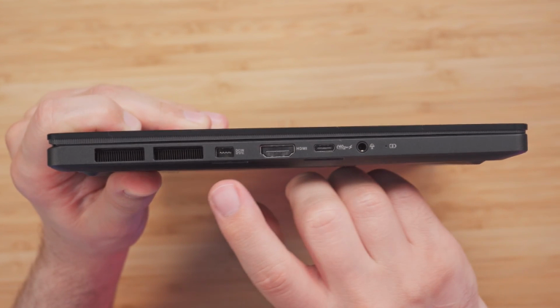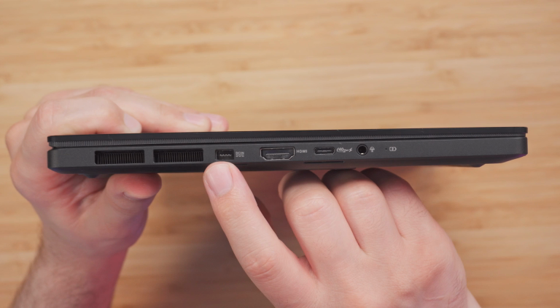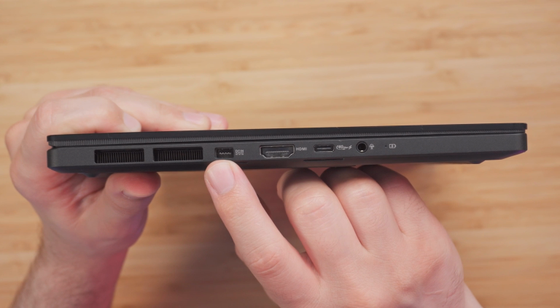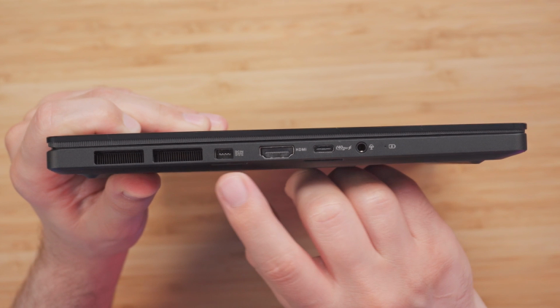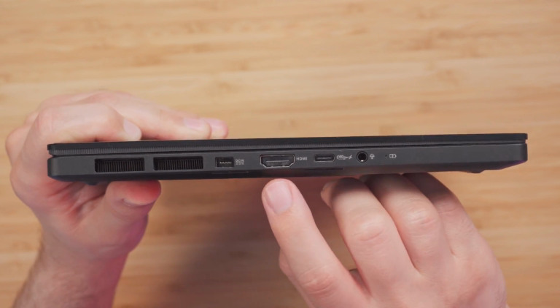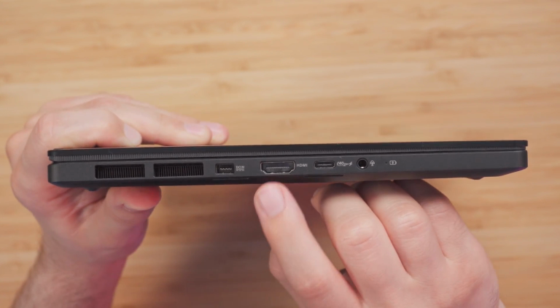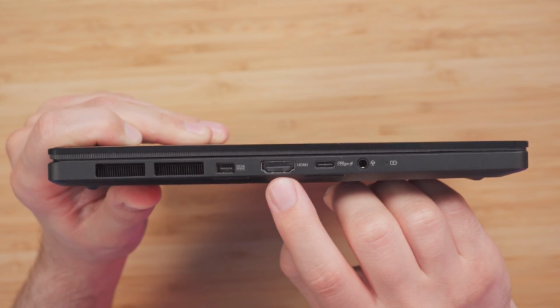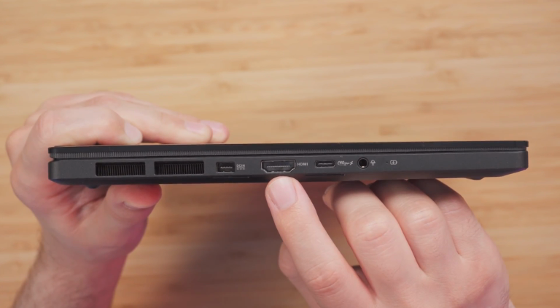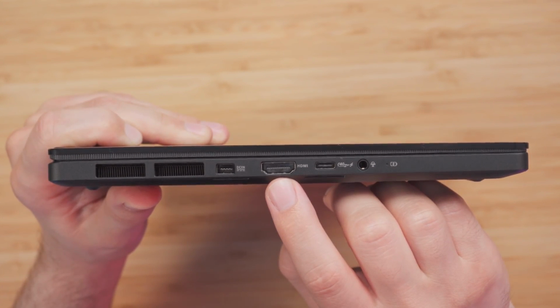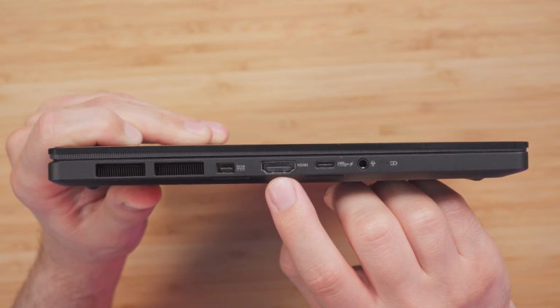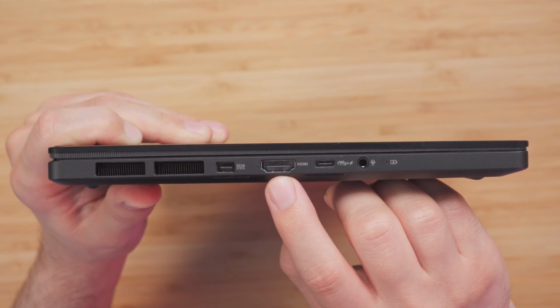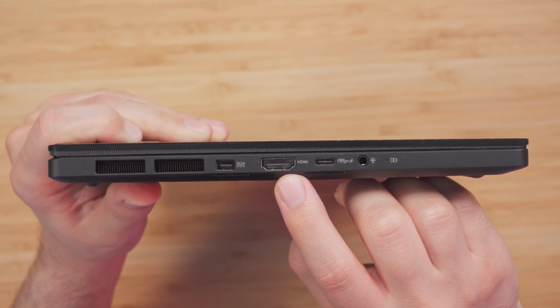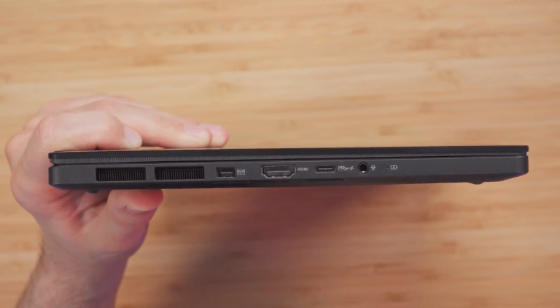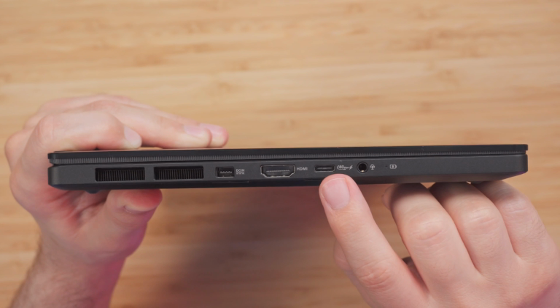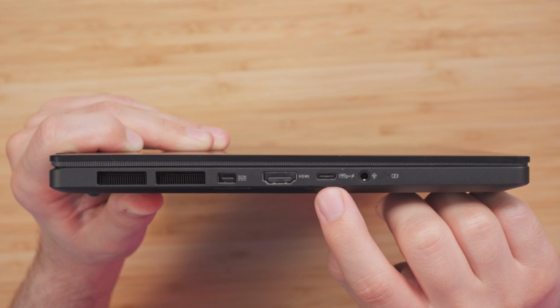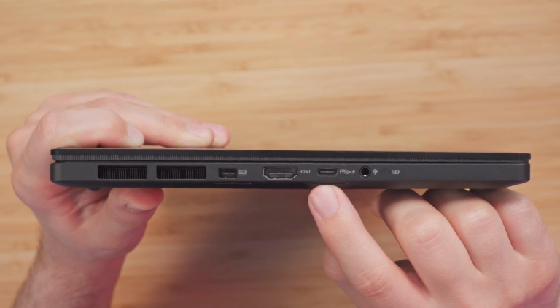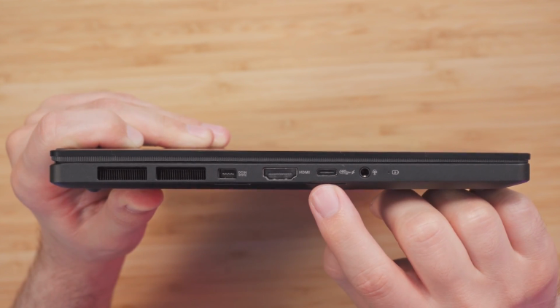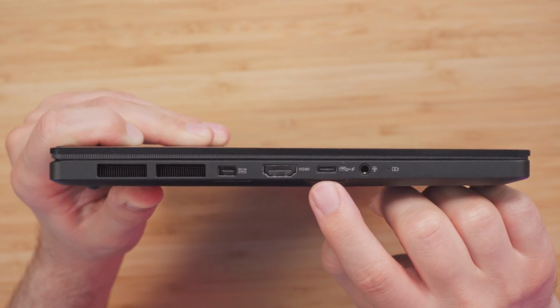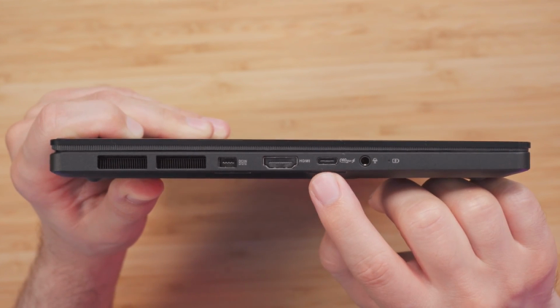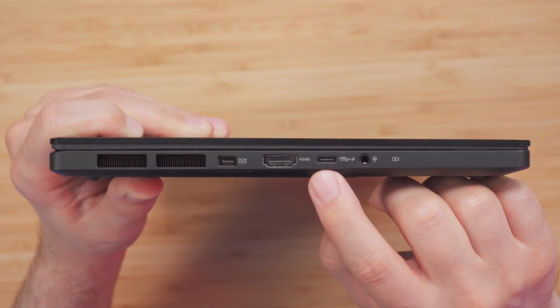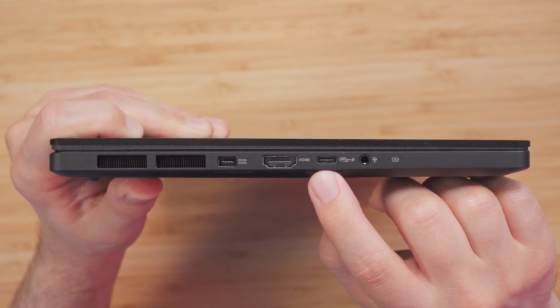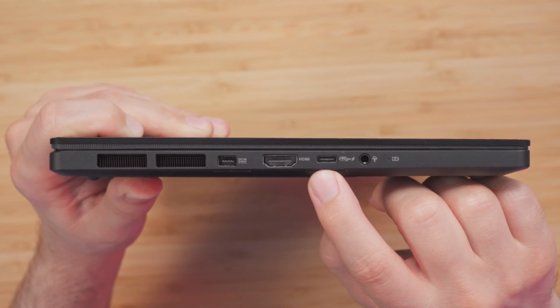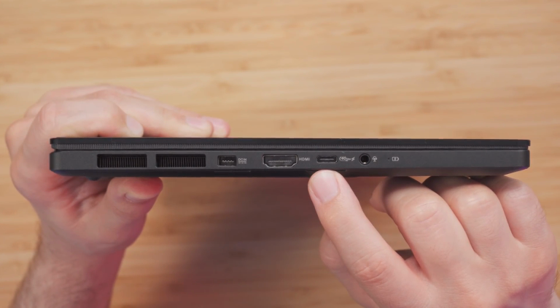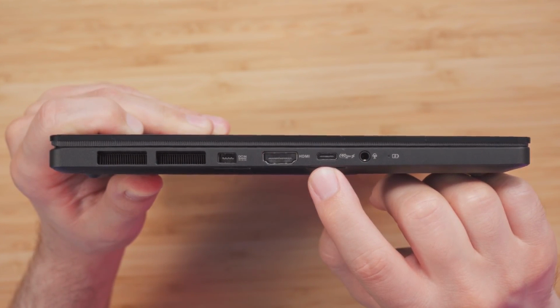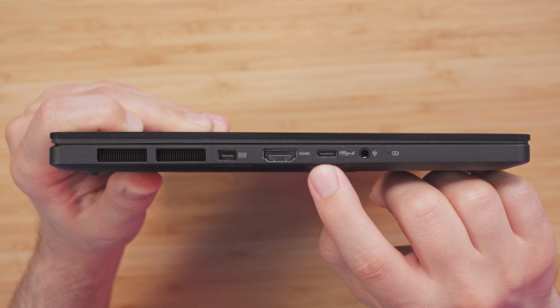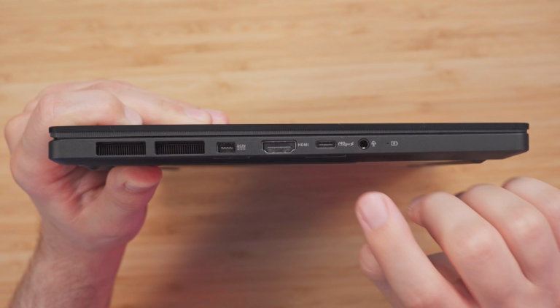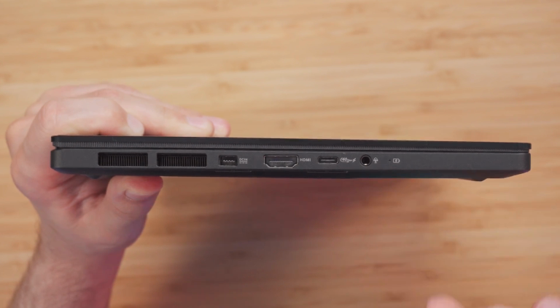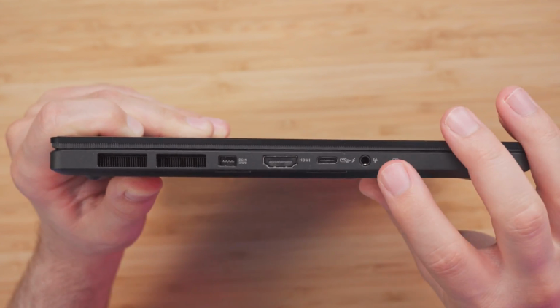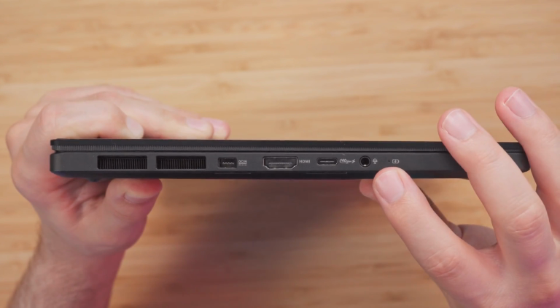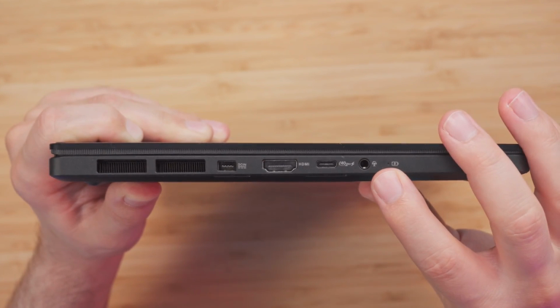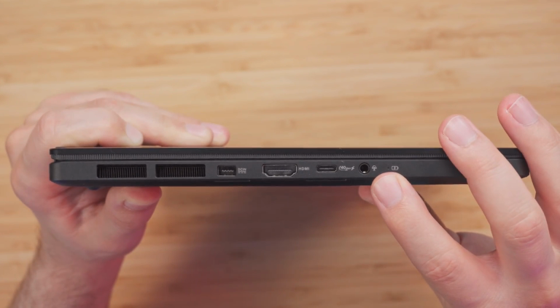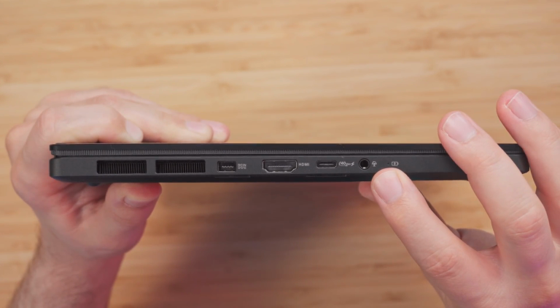Flipping to the other side, we get the DC-in, an HDMI 2.1 FRL port, another USB 4.0 Gen 3 with display and power delivery support, and a 3.5mm combo audio jack.